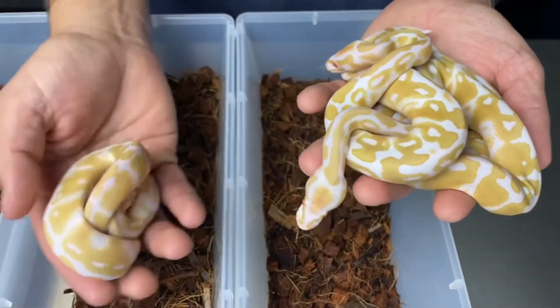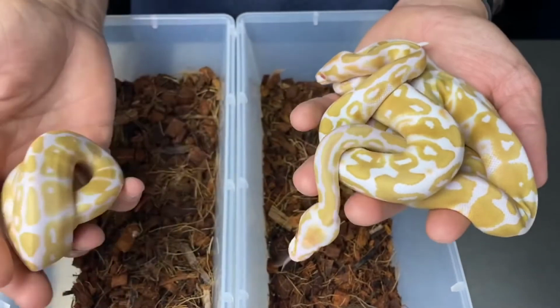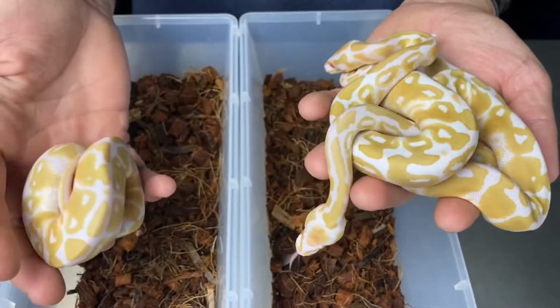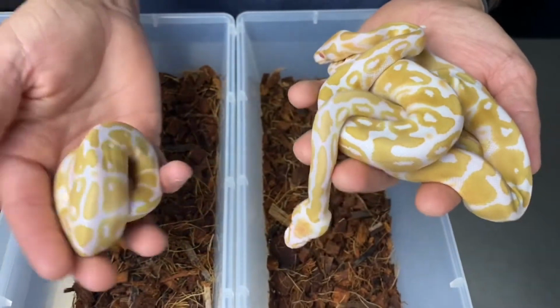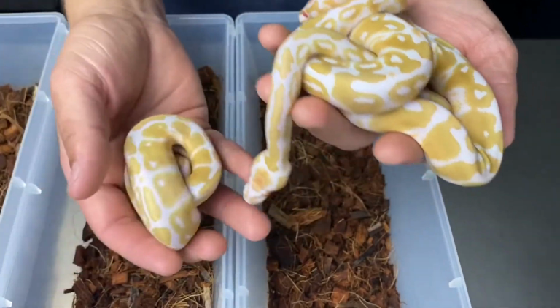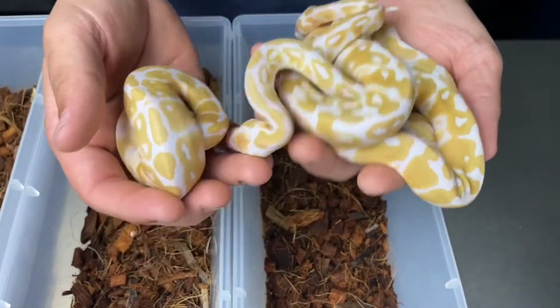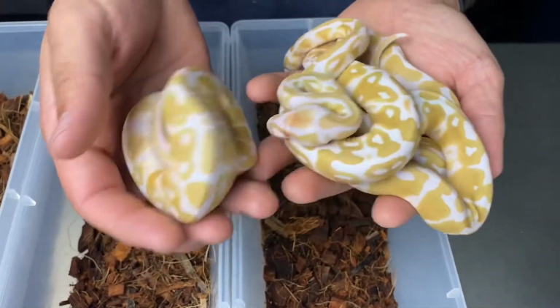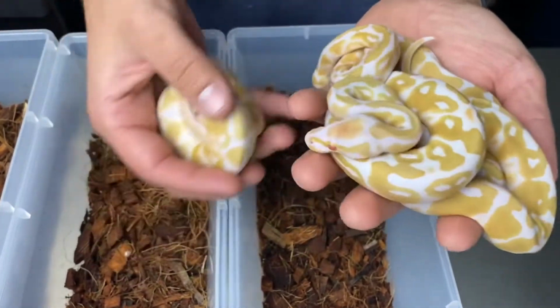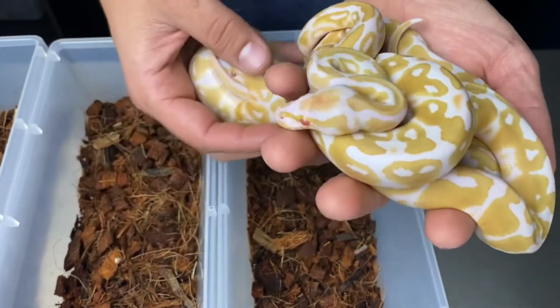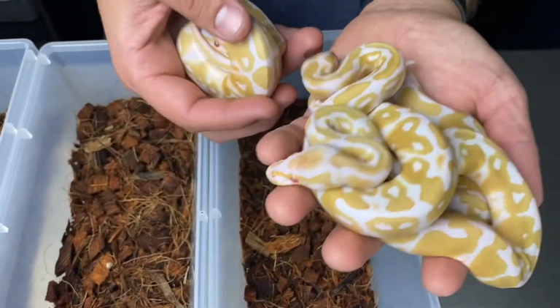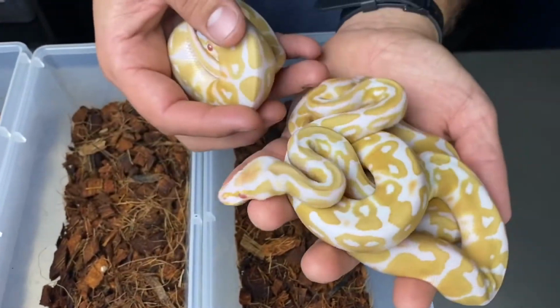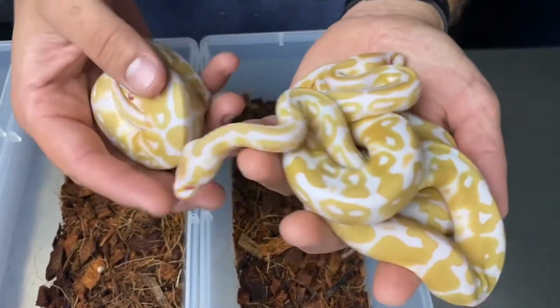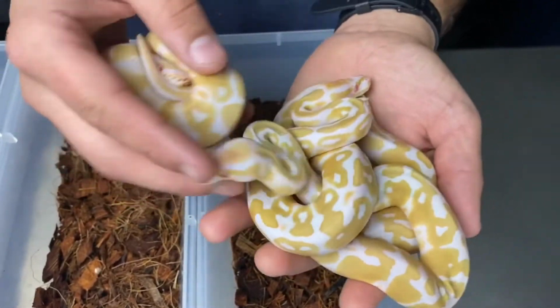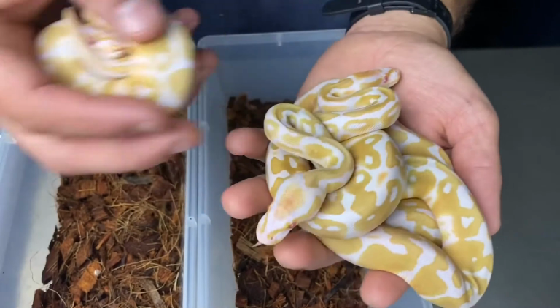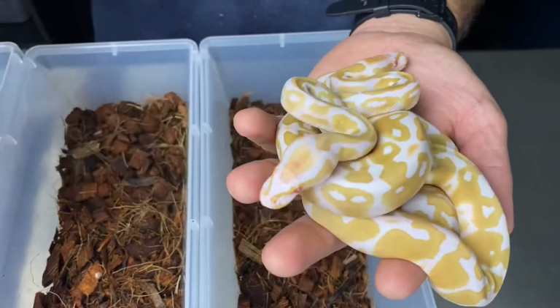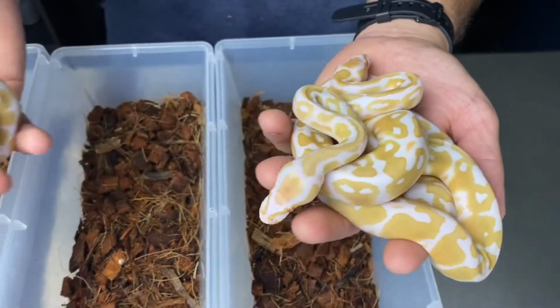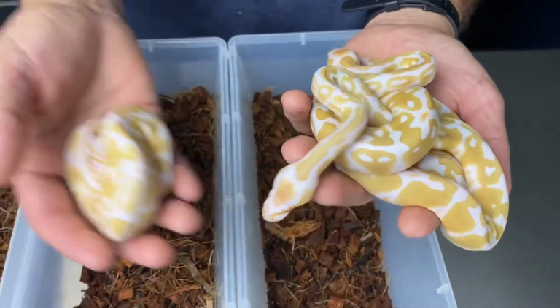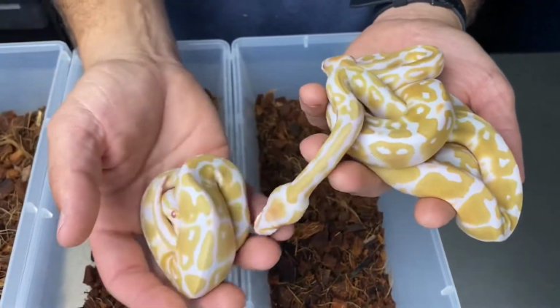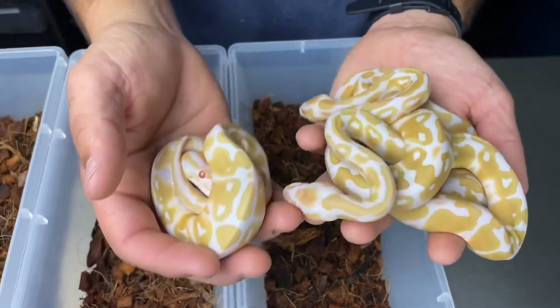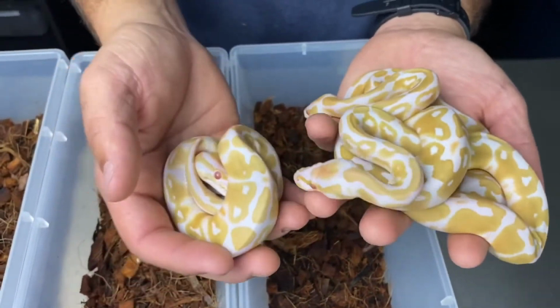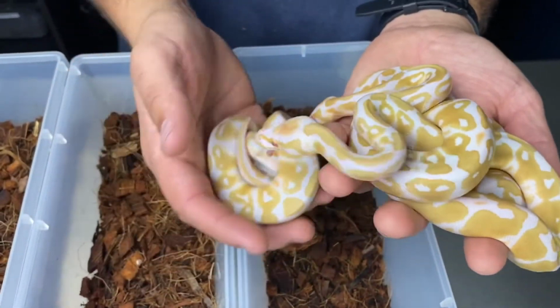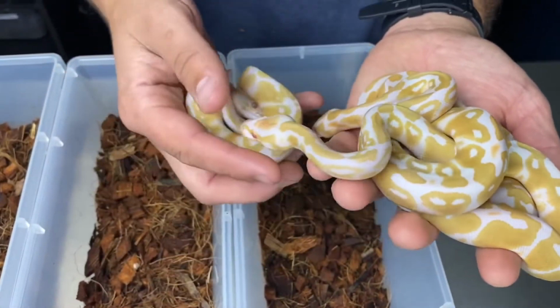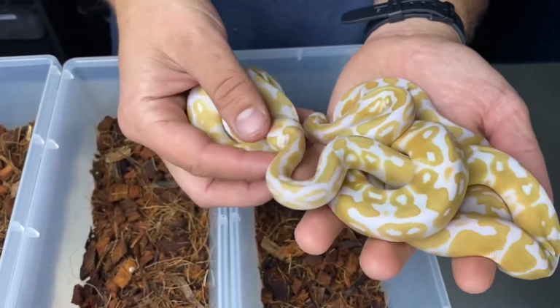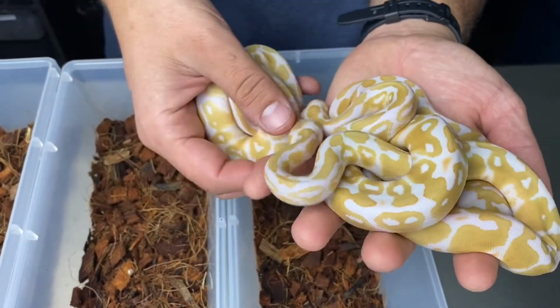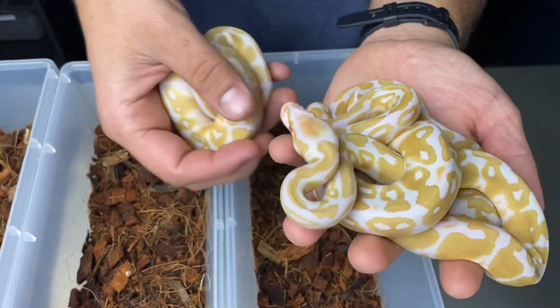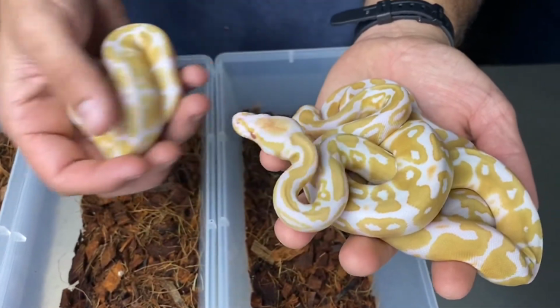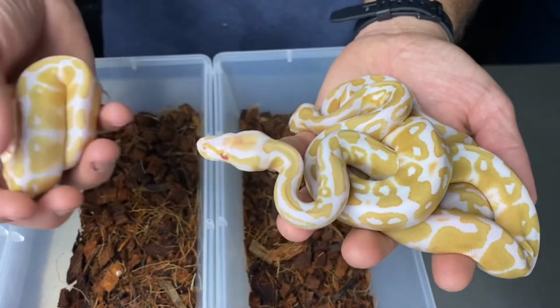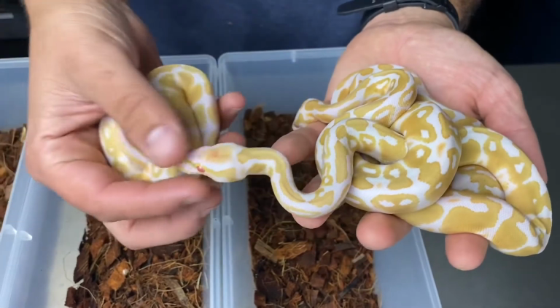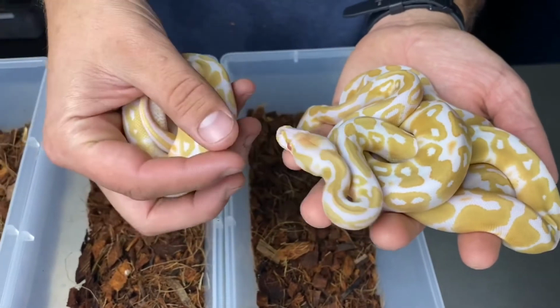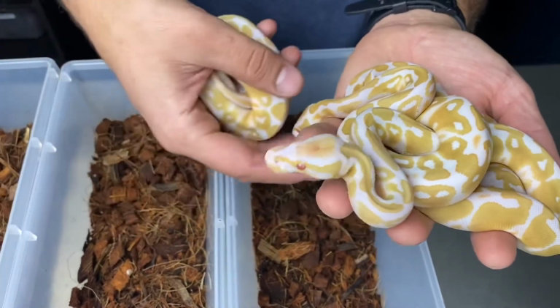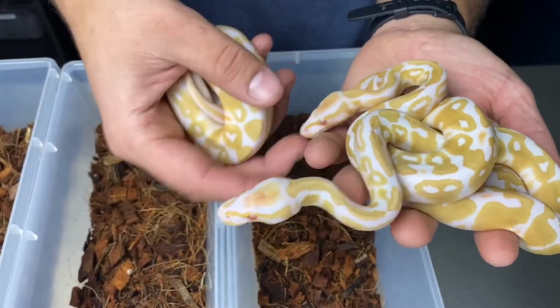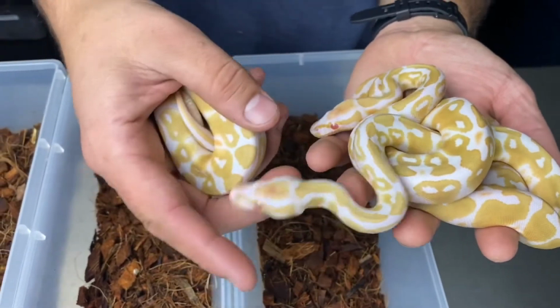Yeah, super pumped about these odds. These ones will probably be available soon, so if you are wanting an albino or an albino yellow-belly, do not sleep on this clutch.